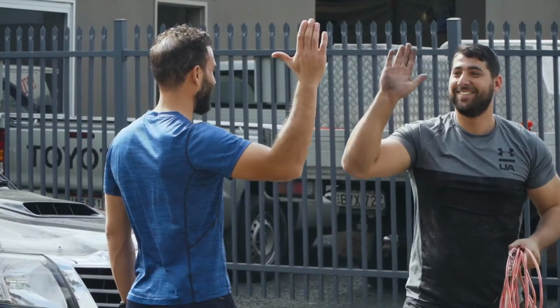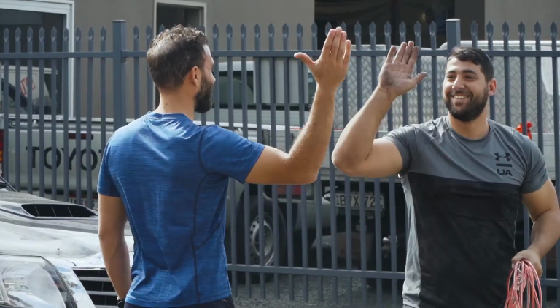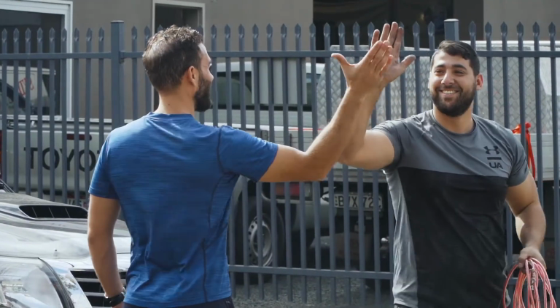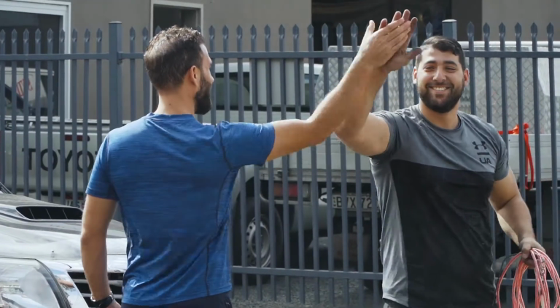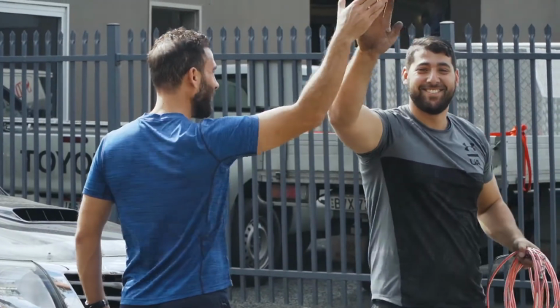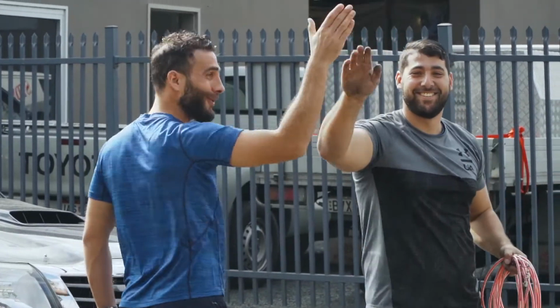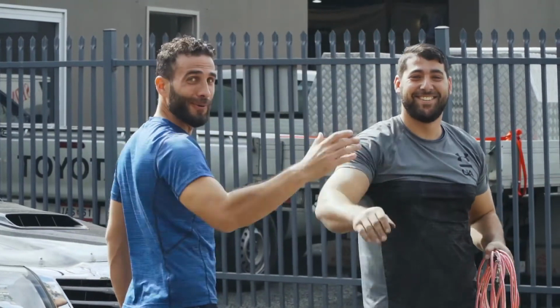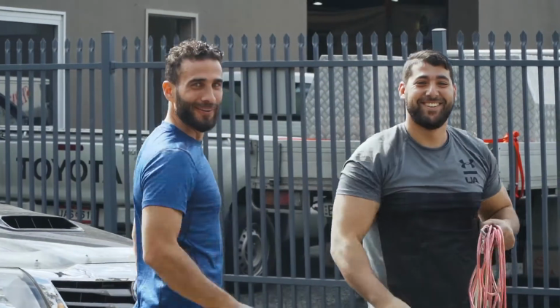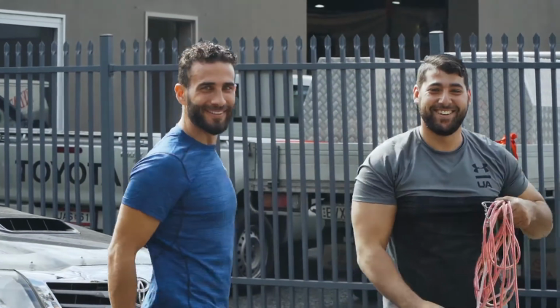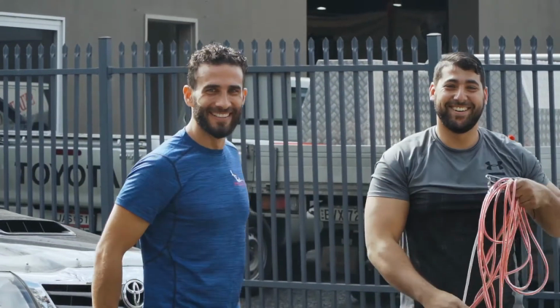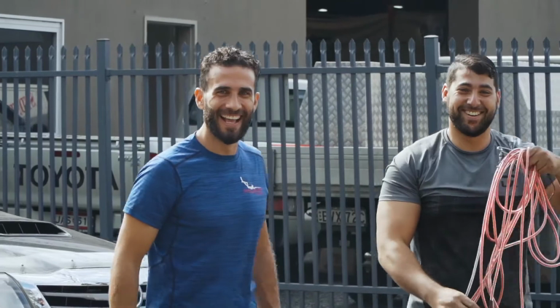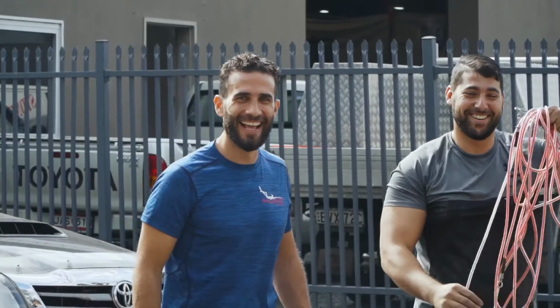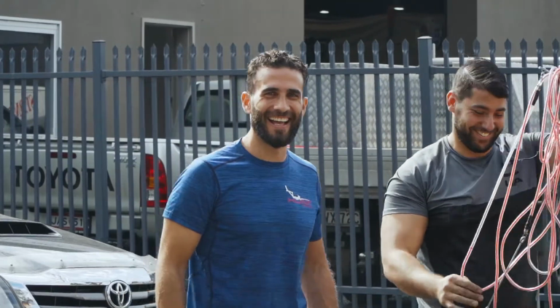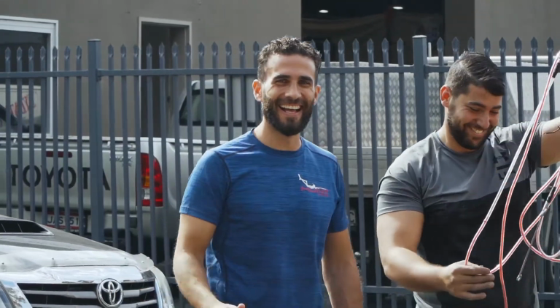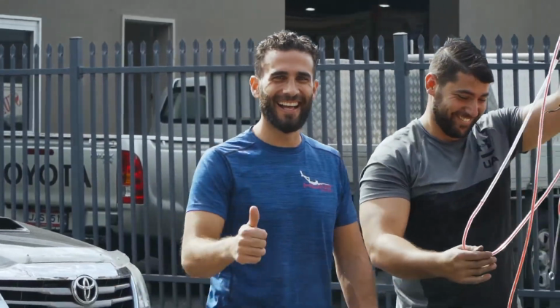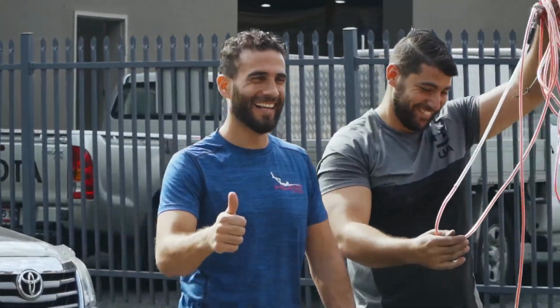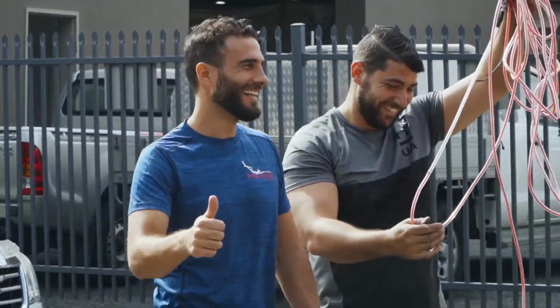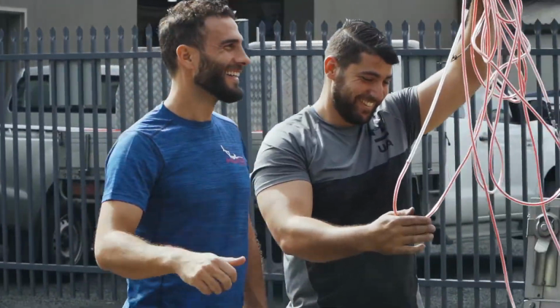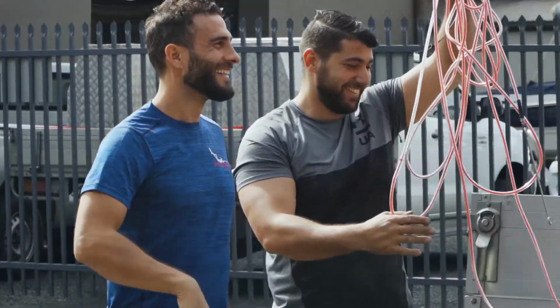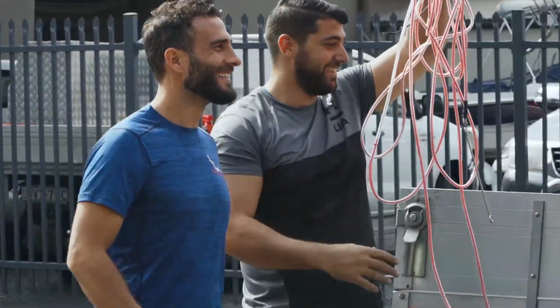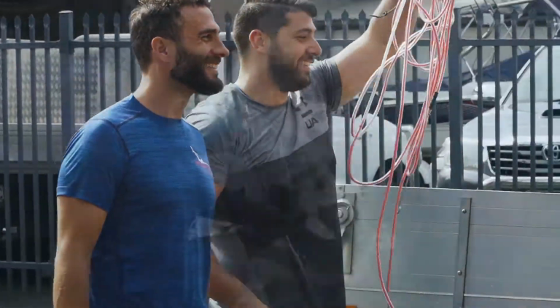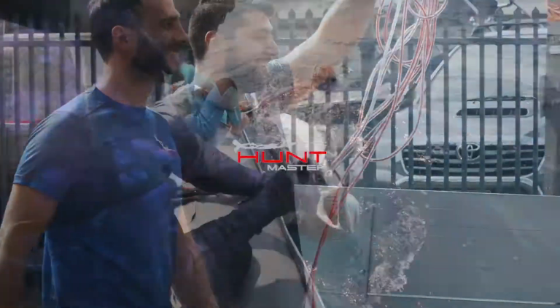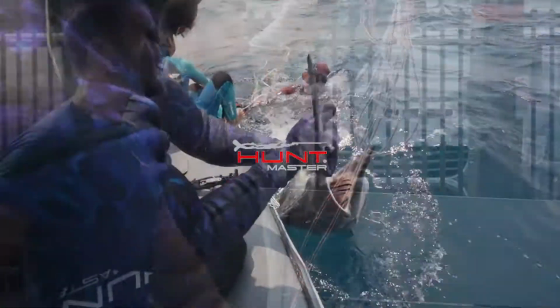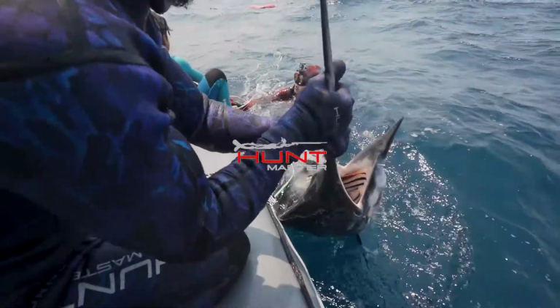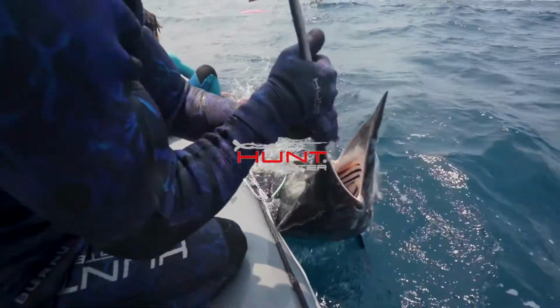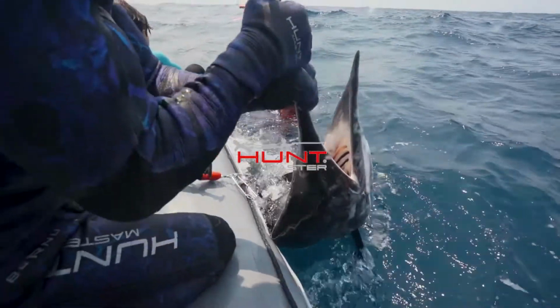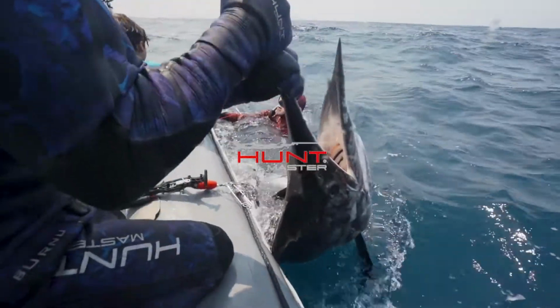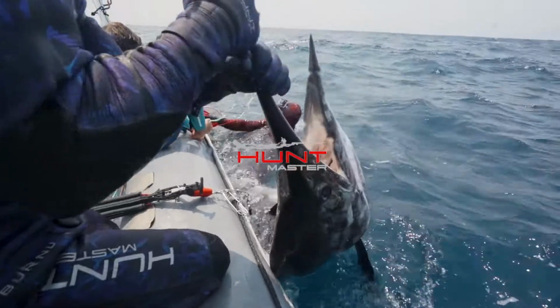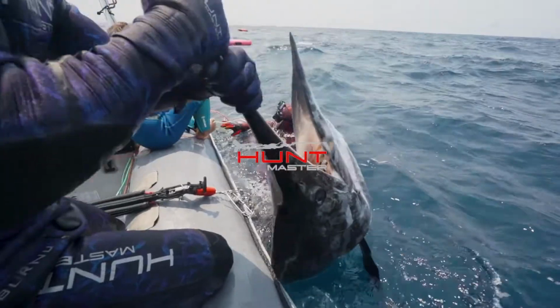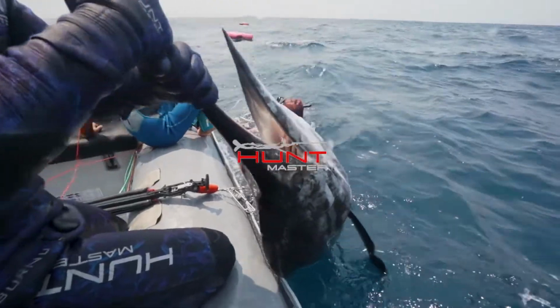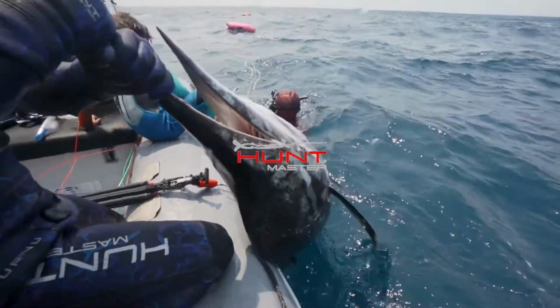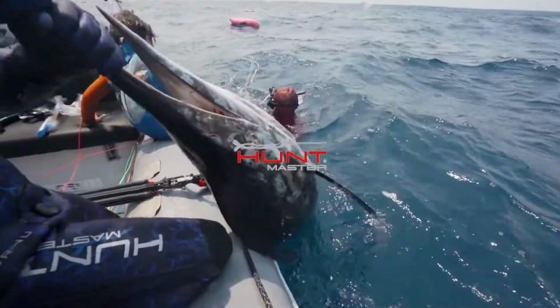If it can tame a truck, it can tame a gamefish. We'll be right back.